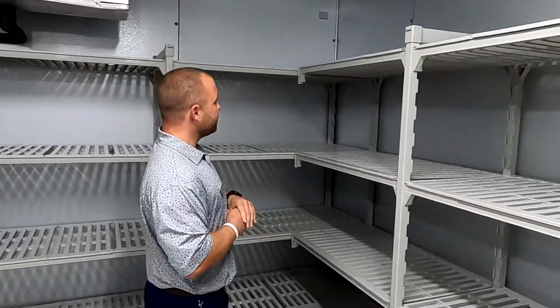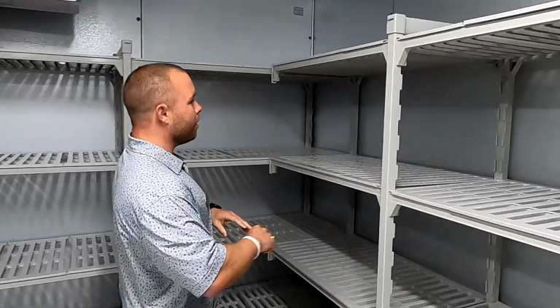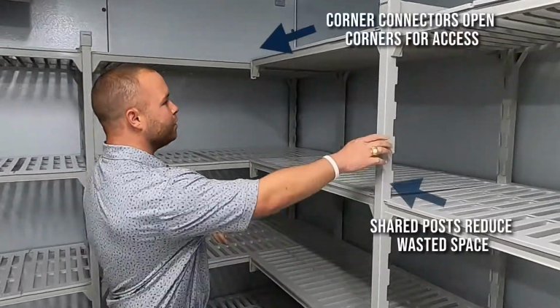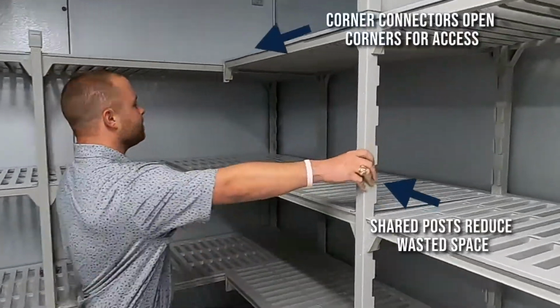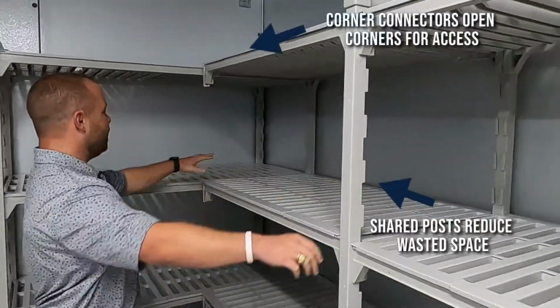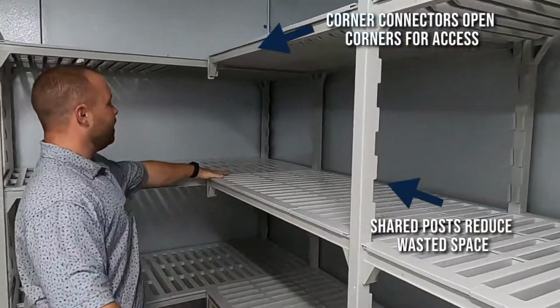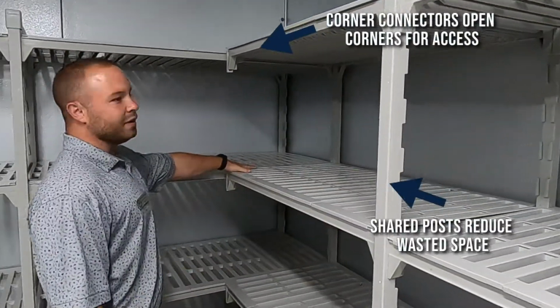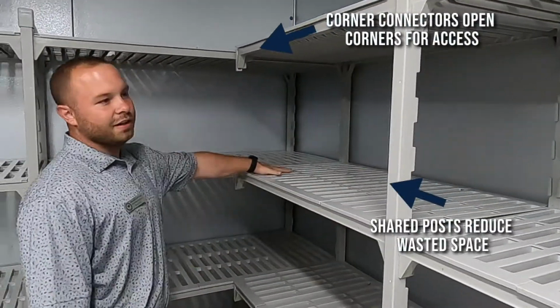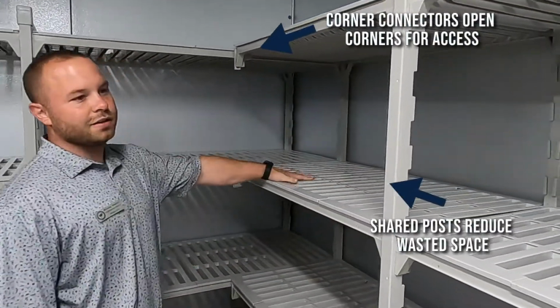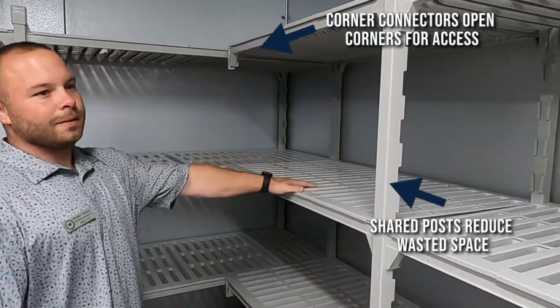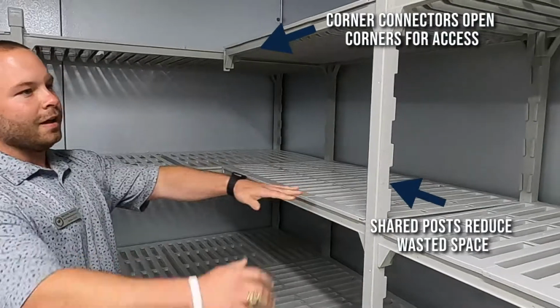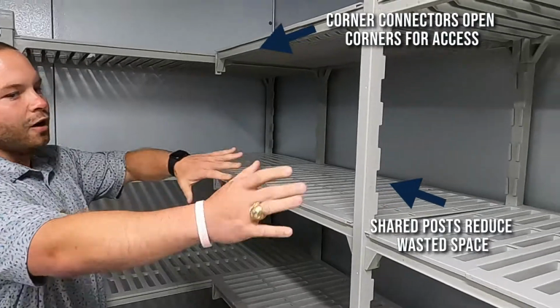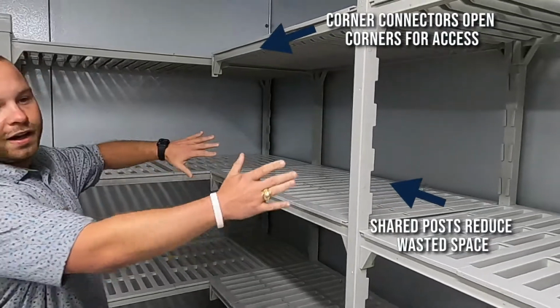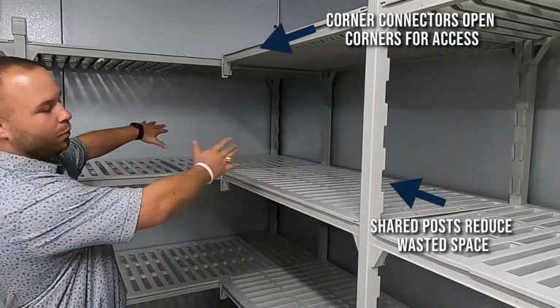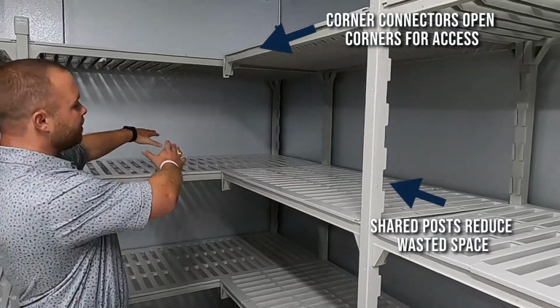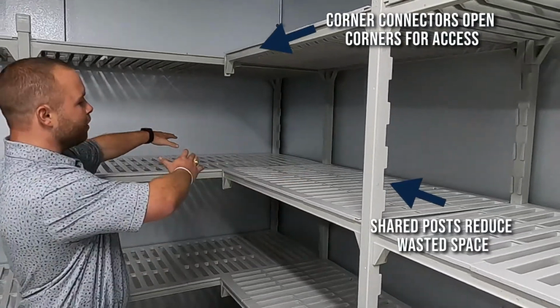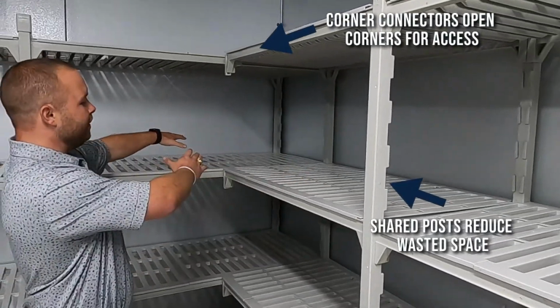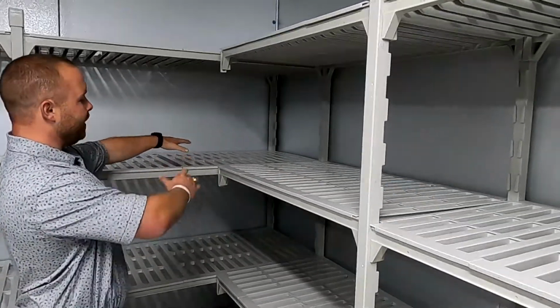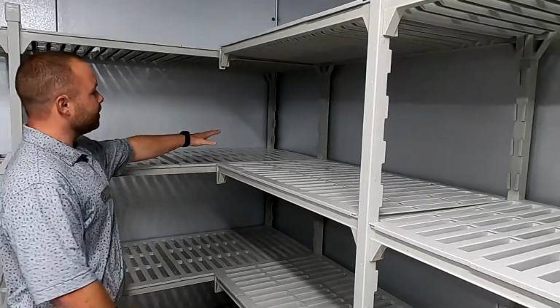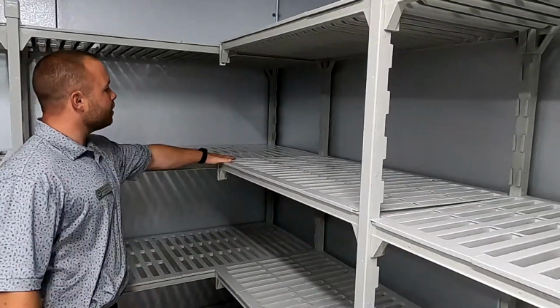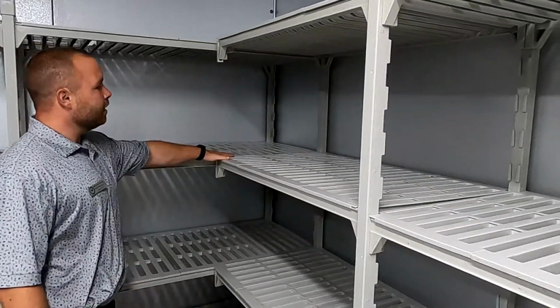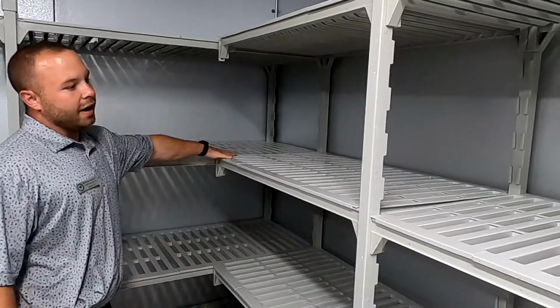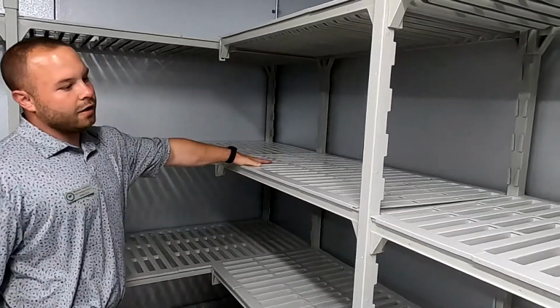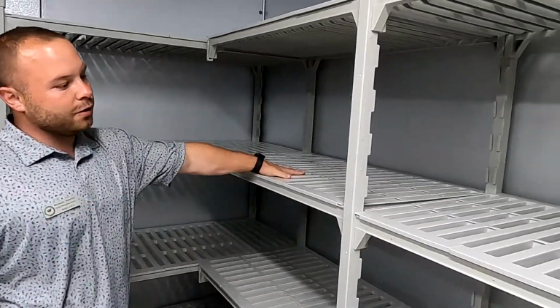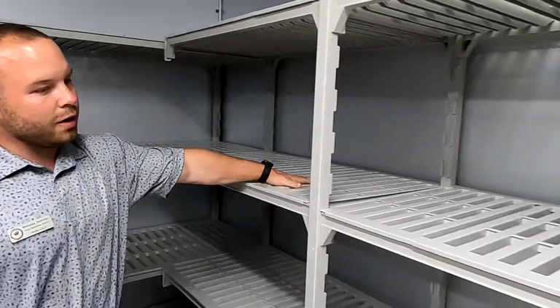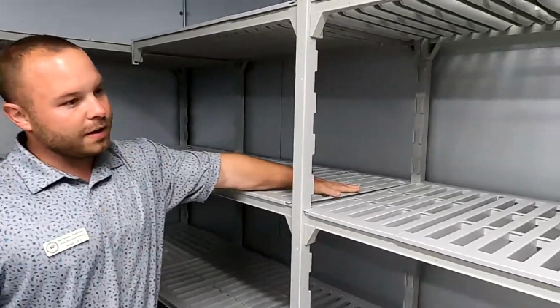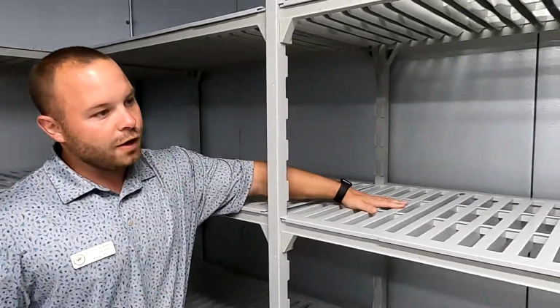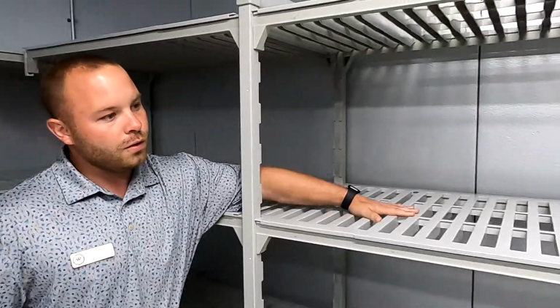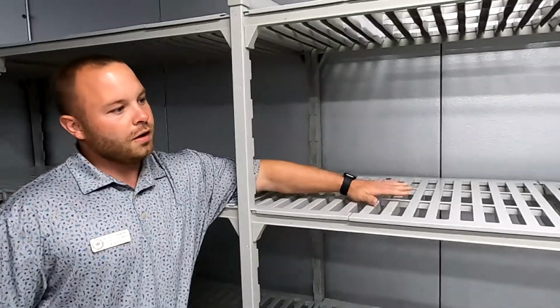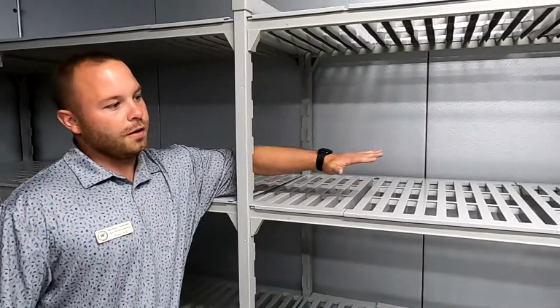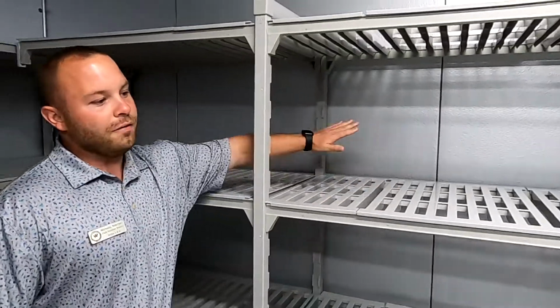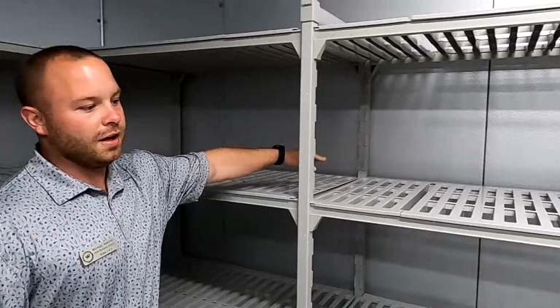Then also our posts, as you can see, it's all connected in one, so we're saving space here in the corner. And also there's one big flow through everything.